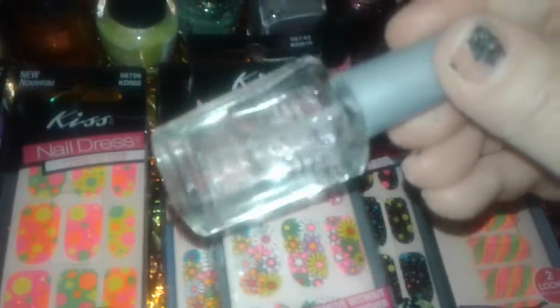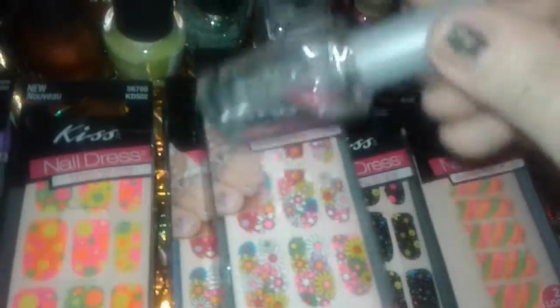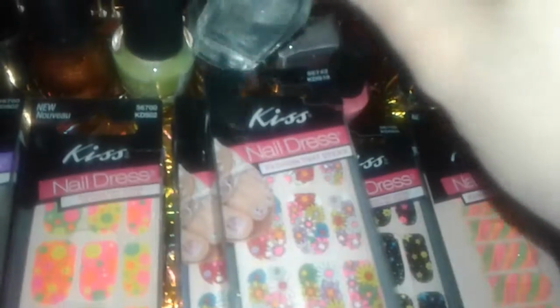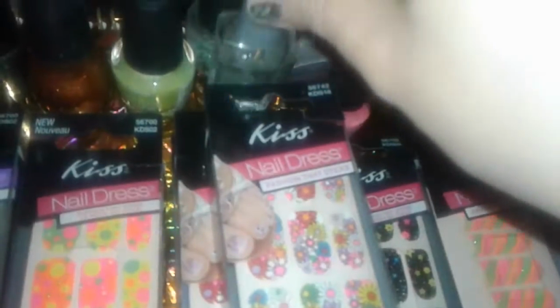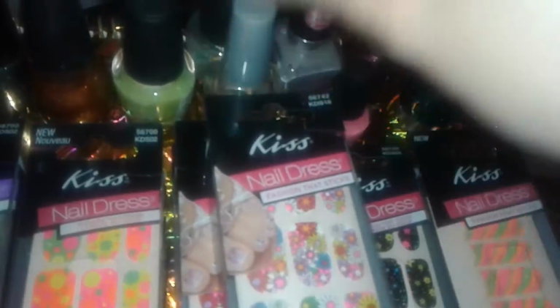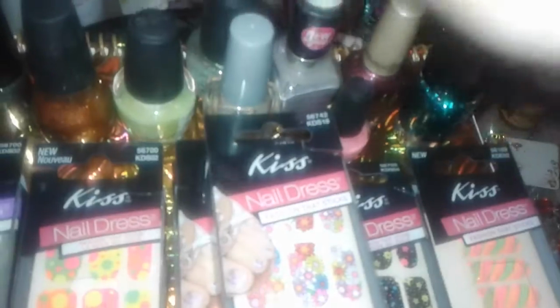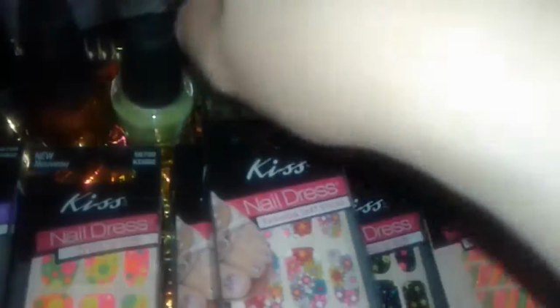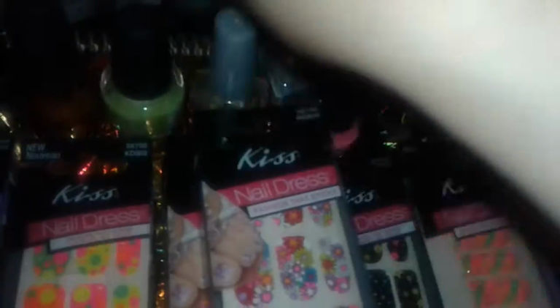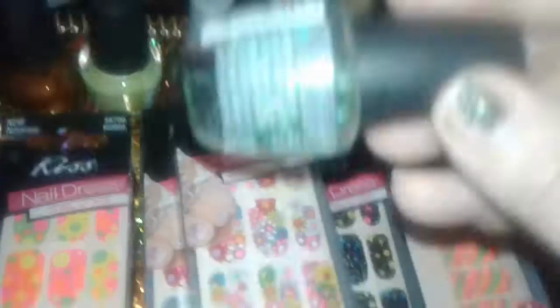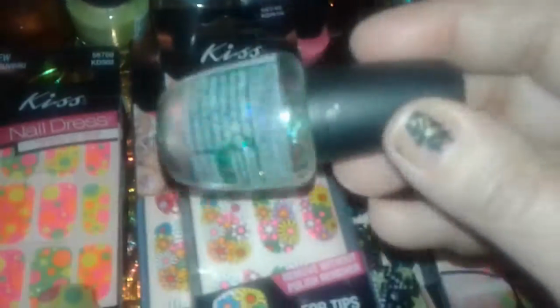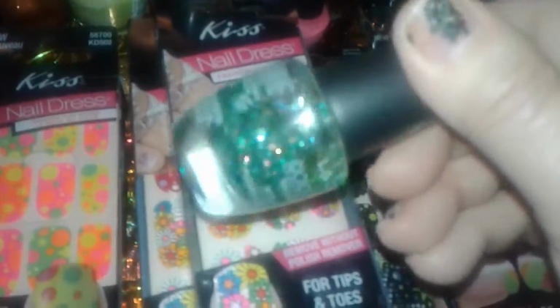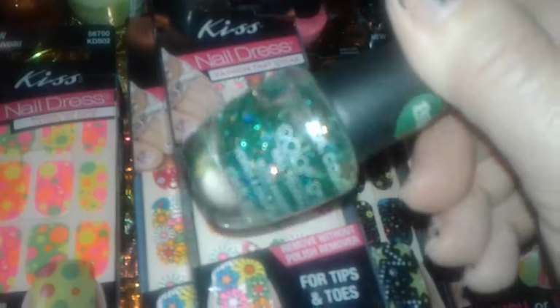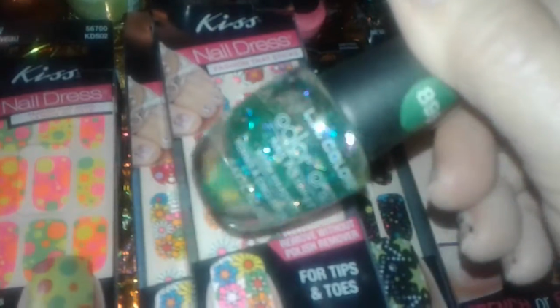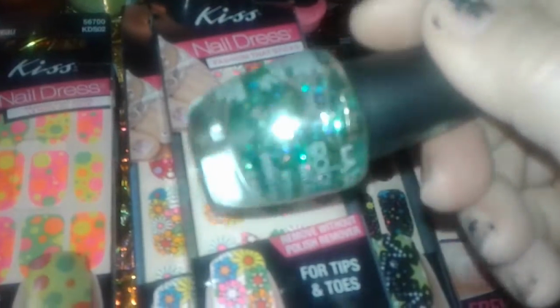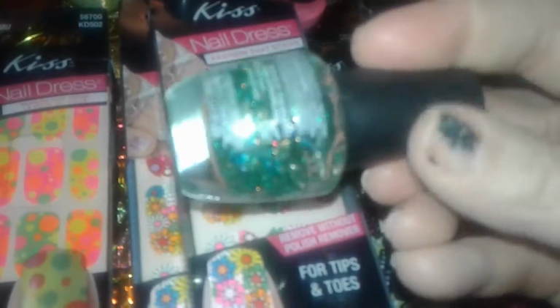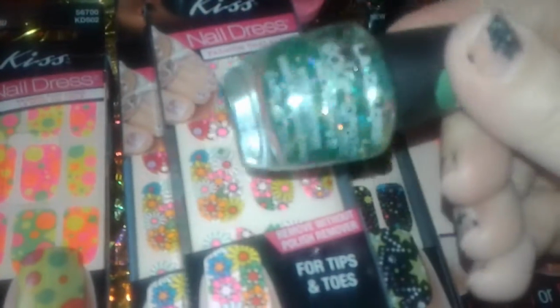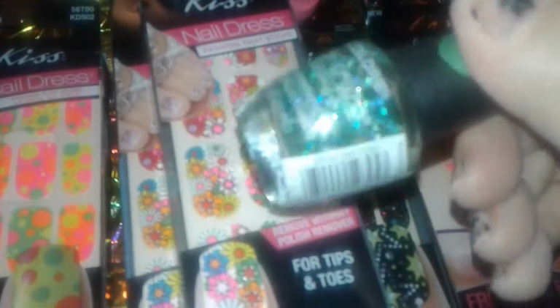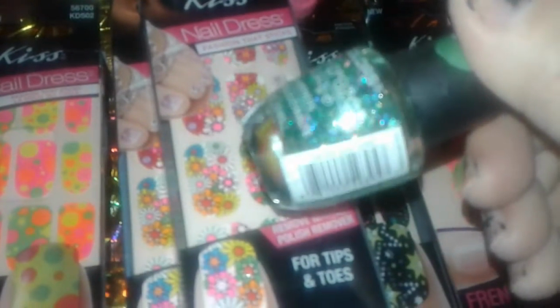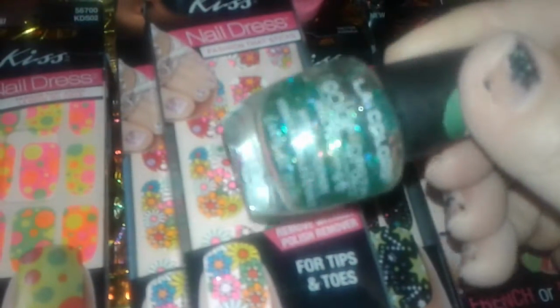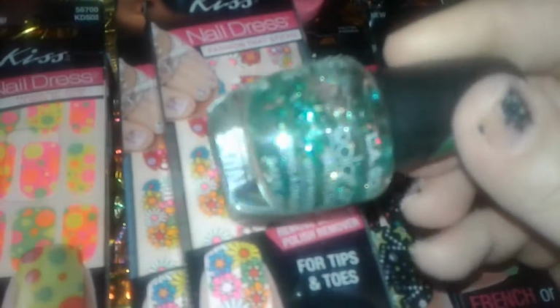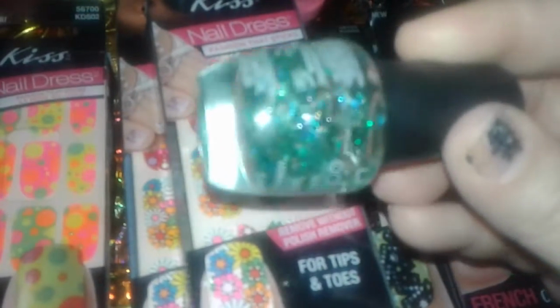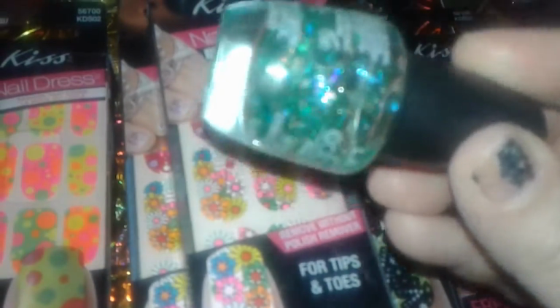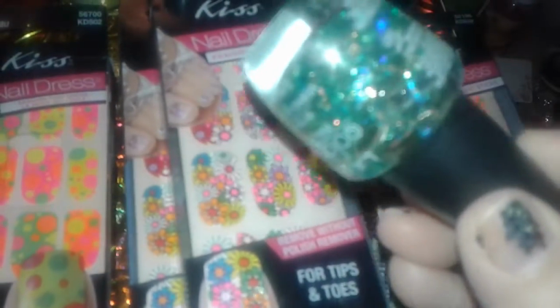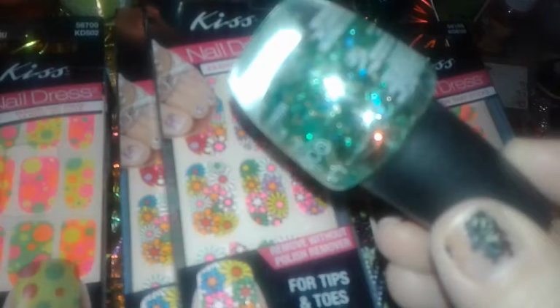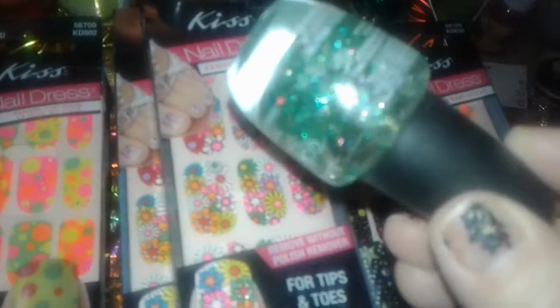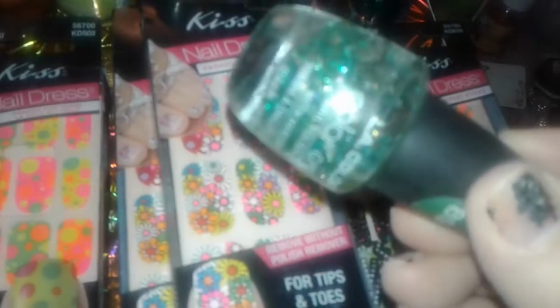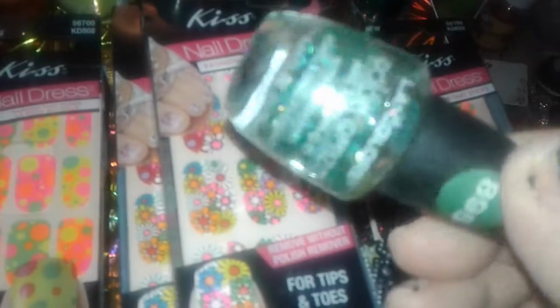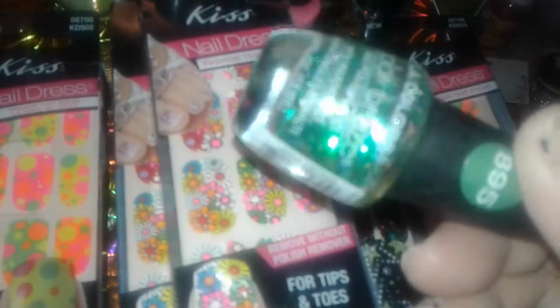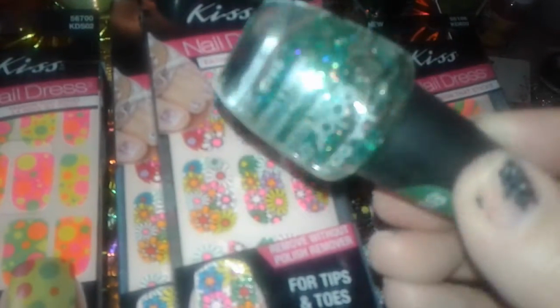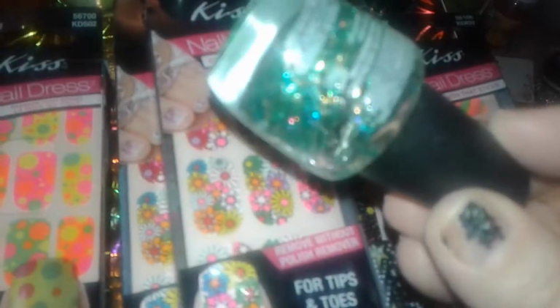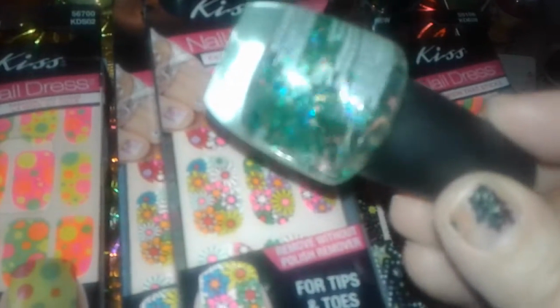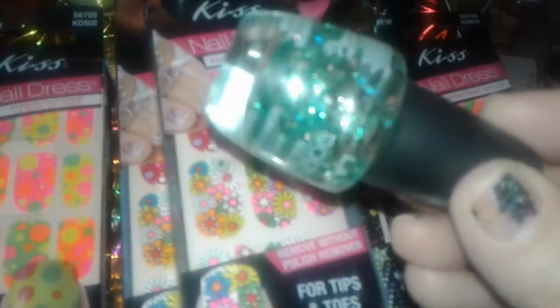This is just the simple Wet and Wild clear — I use this as a top coat when I do nail art and stuff like that. And then I picked up this beautiful LA Colors and it reminds me of St. Patty's Day, it has like beautiful glitter in it.